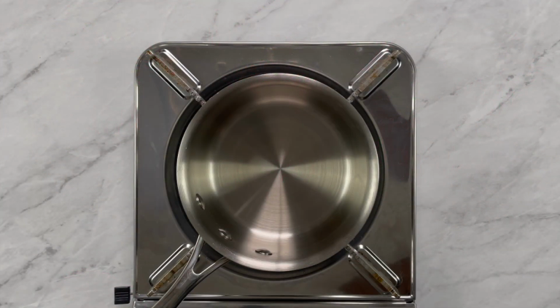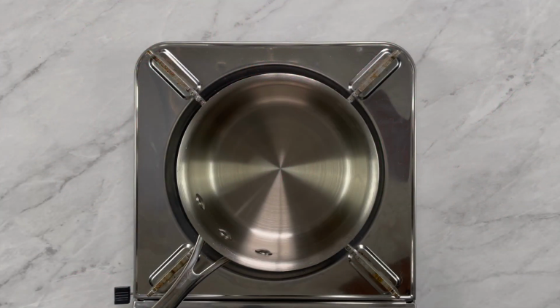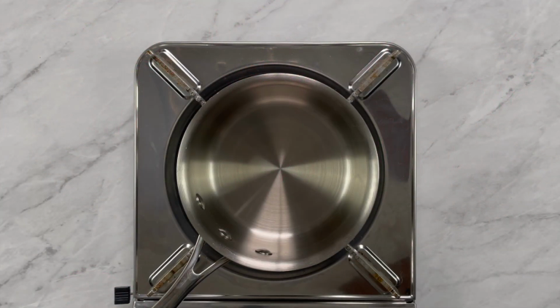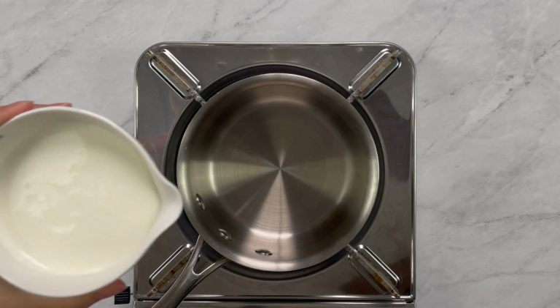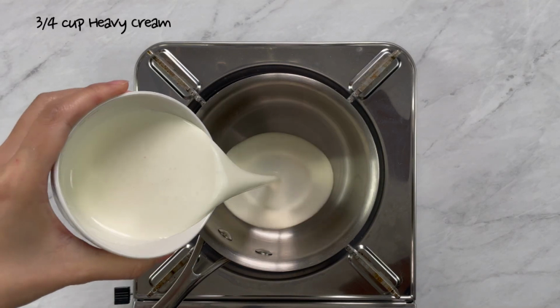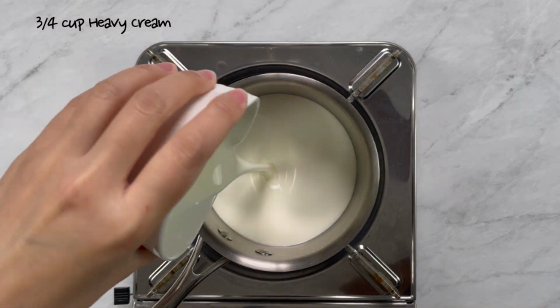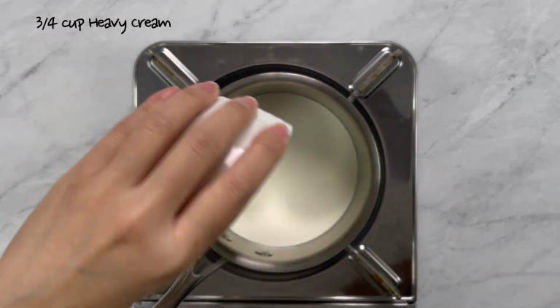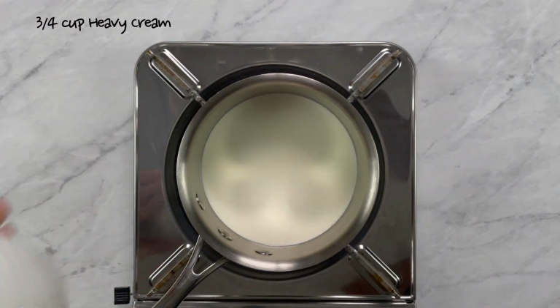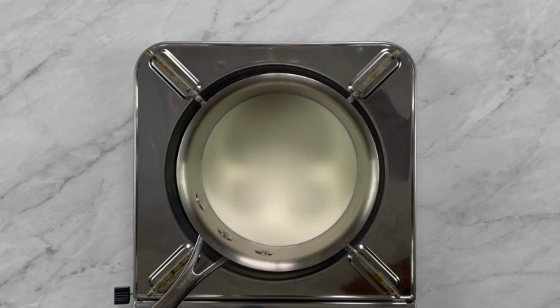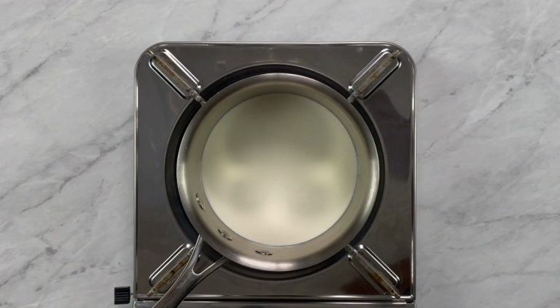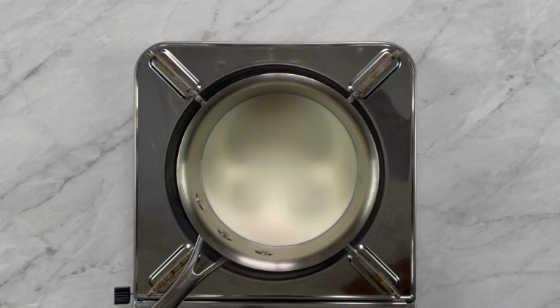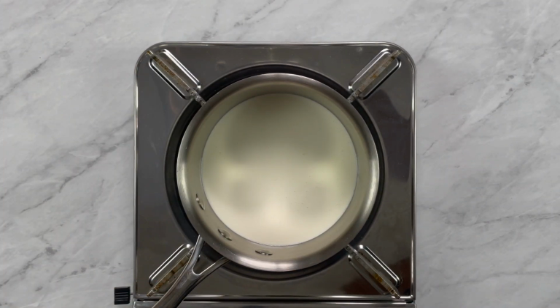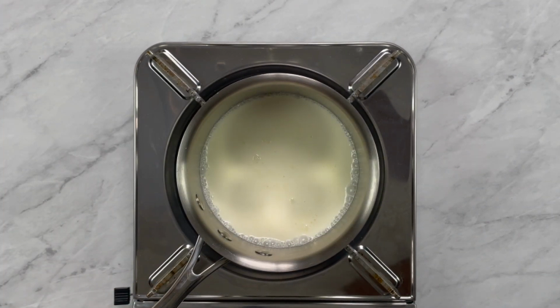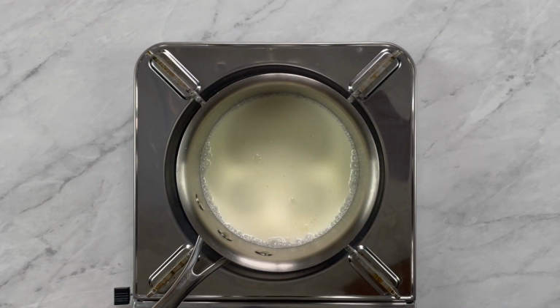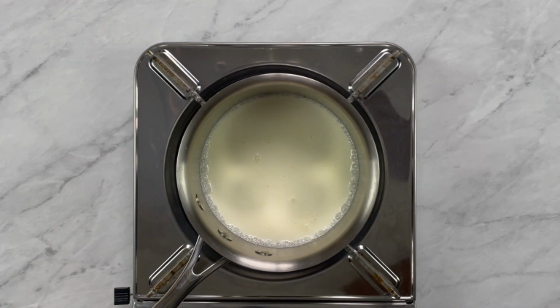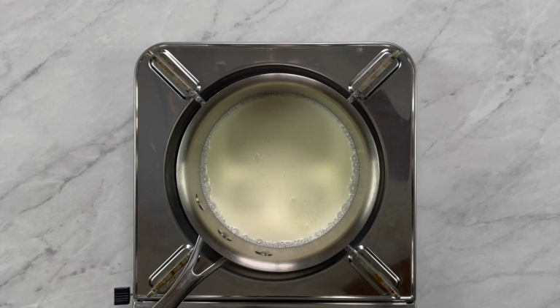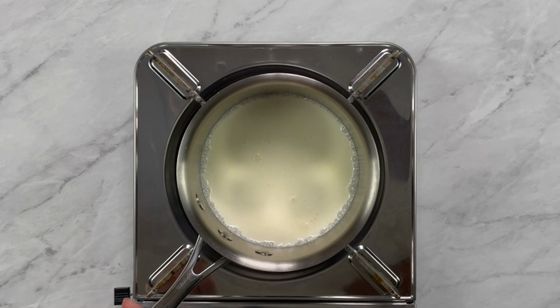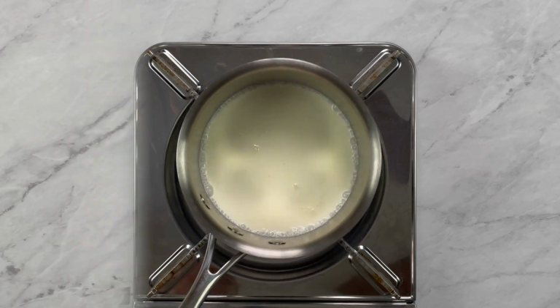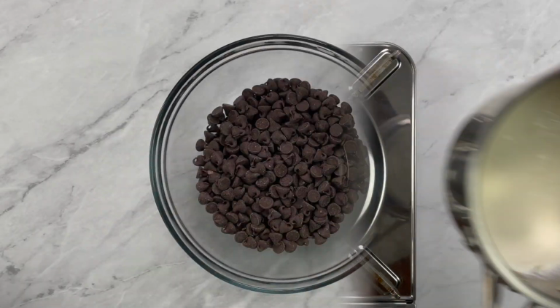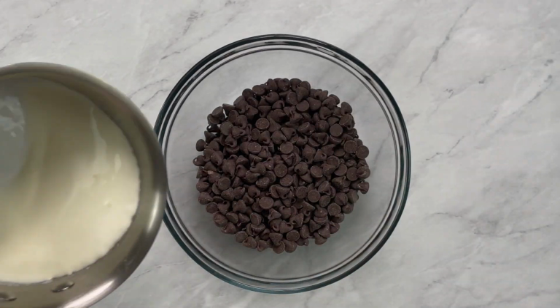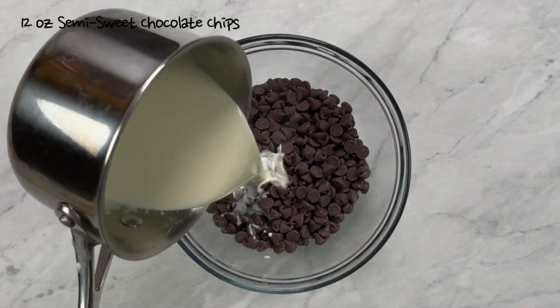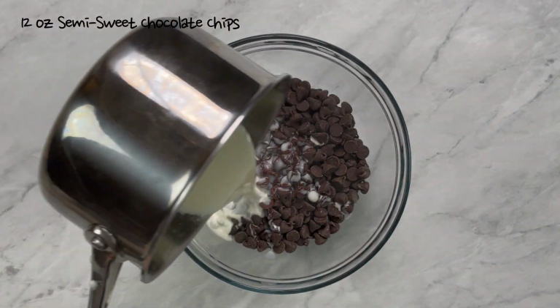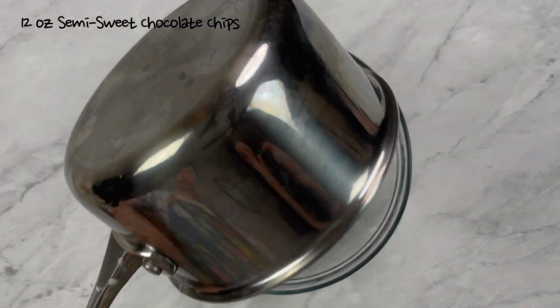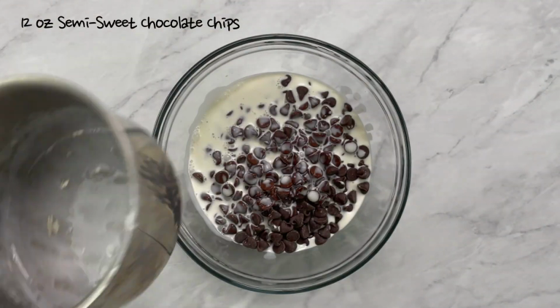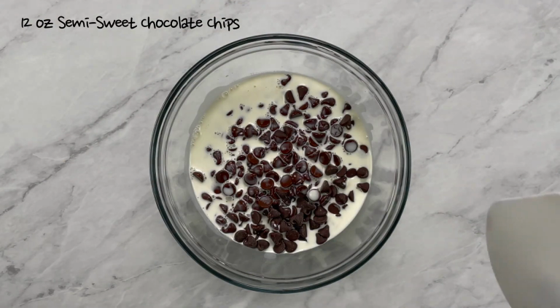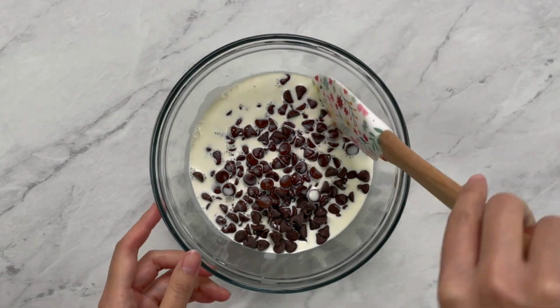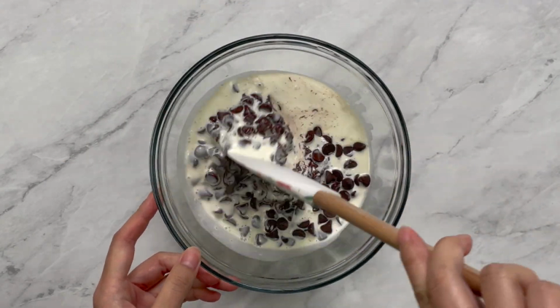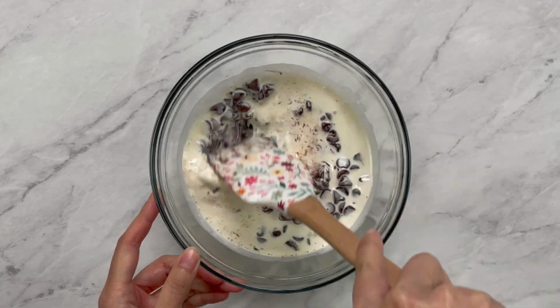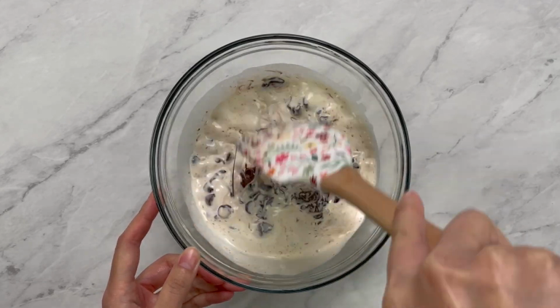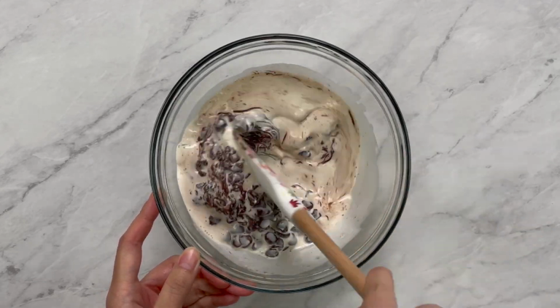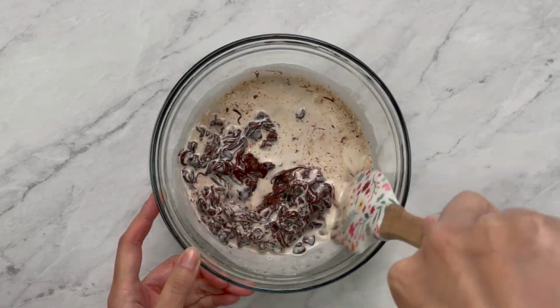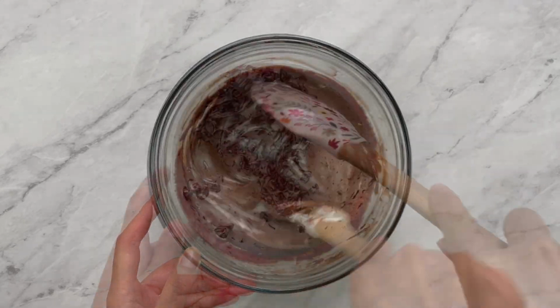In a small saucepan over low heat, add ¾ cups of heavy cream. Heat until it starts to simmer. Remove and pour the cream over 12 ounces of semi-sweet chocolate chips. Stir until the chocolate is completely melted and smooth.